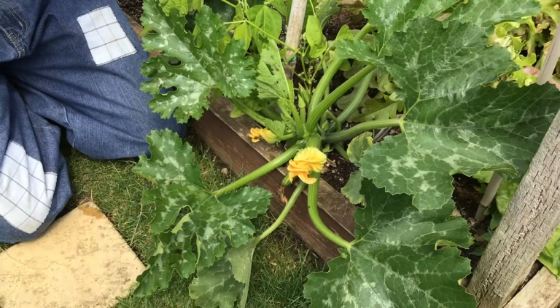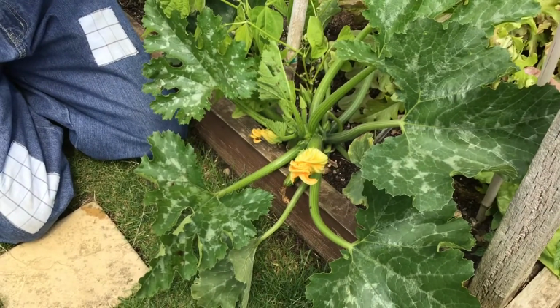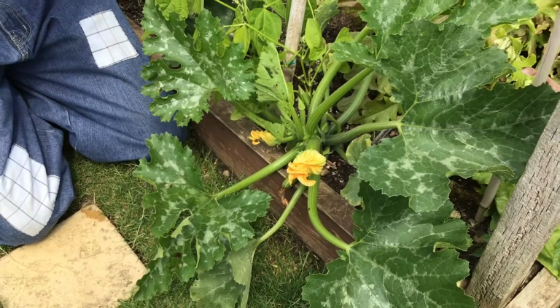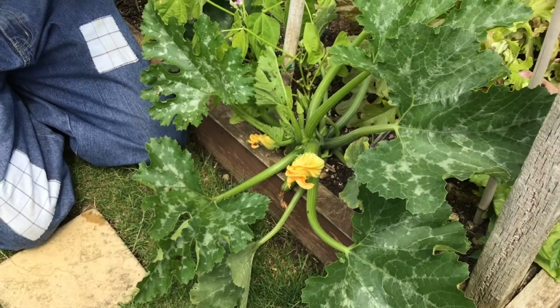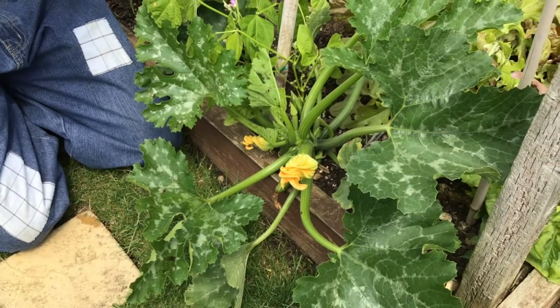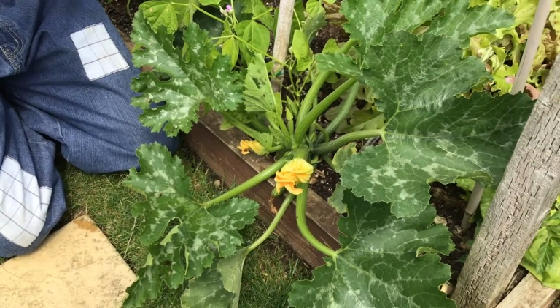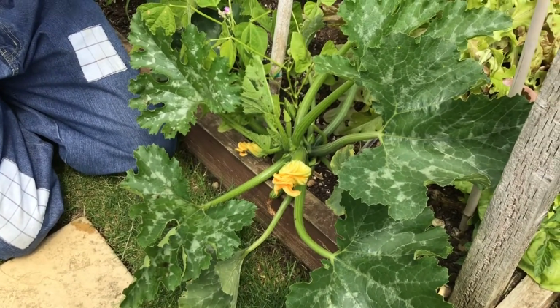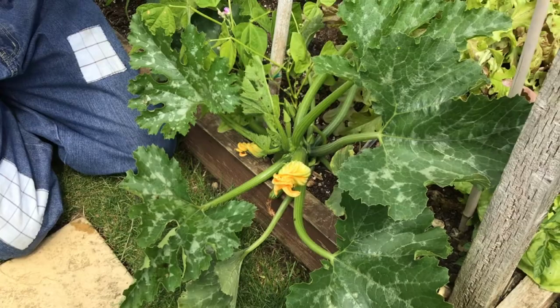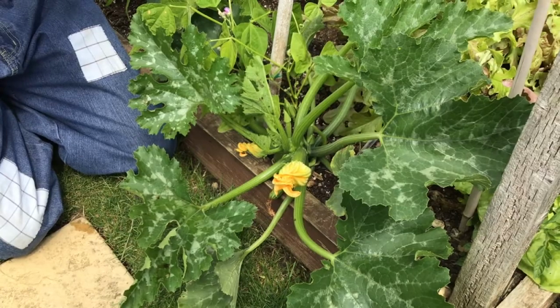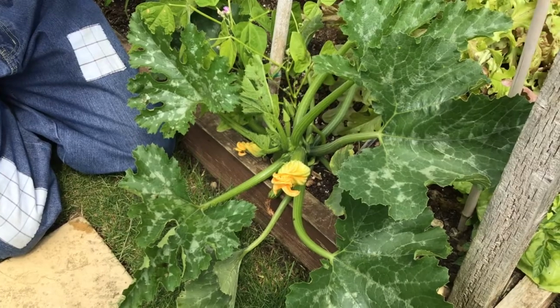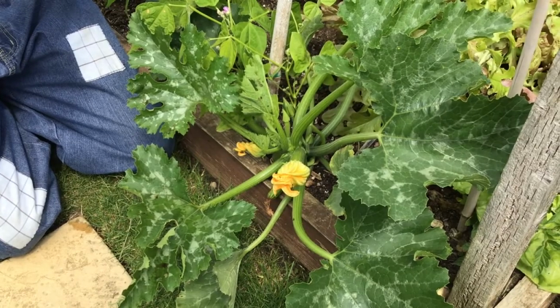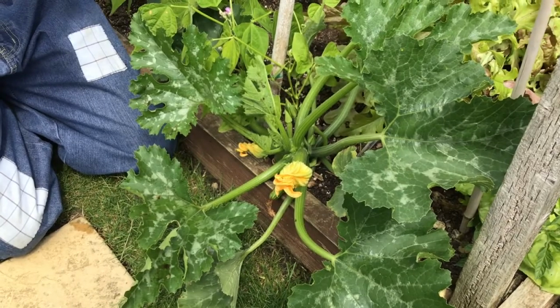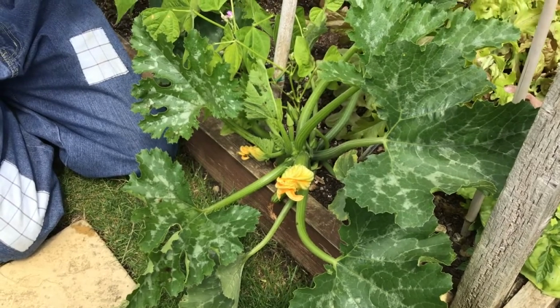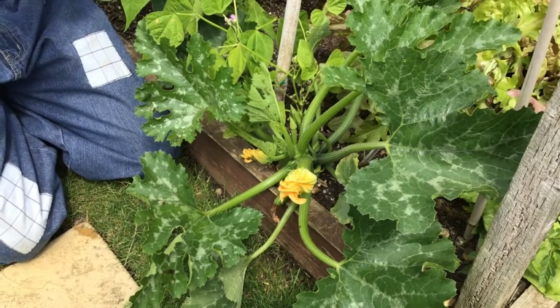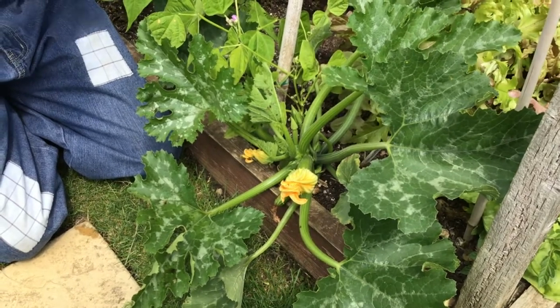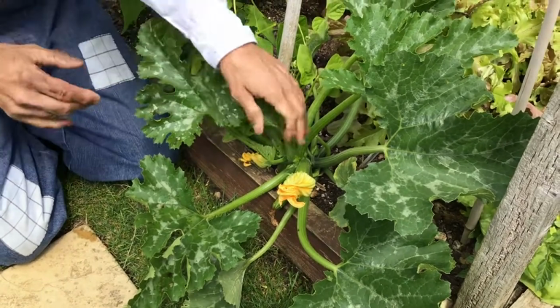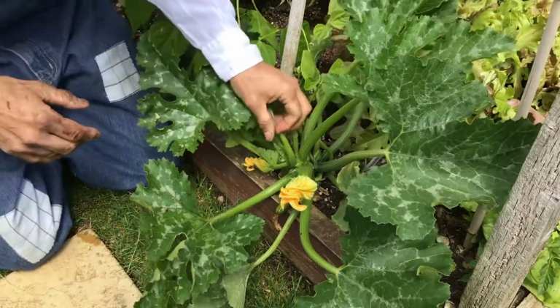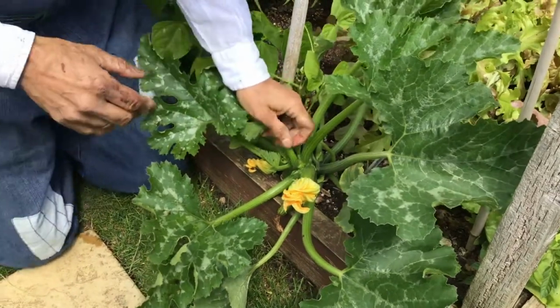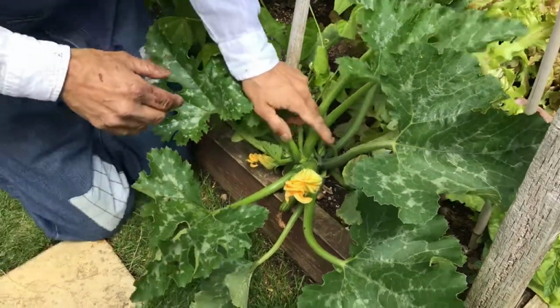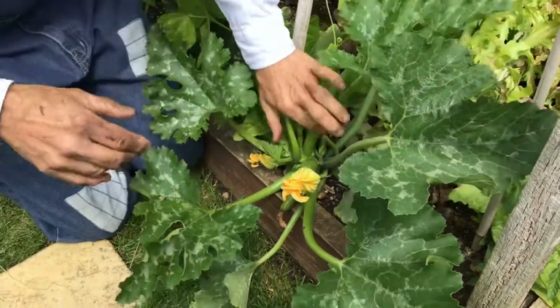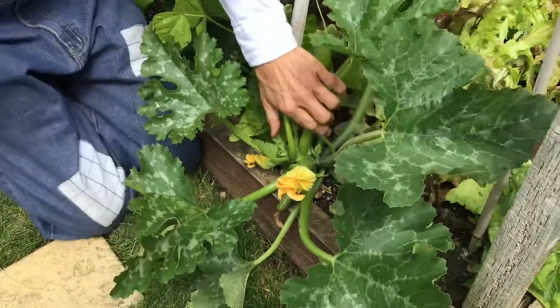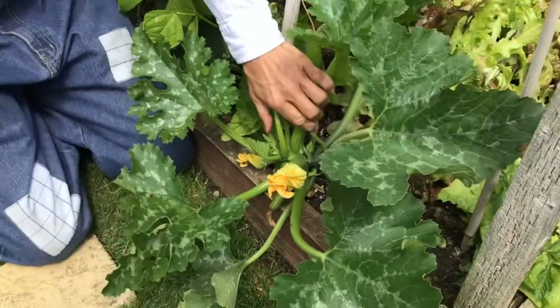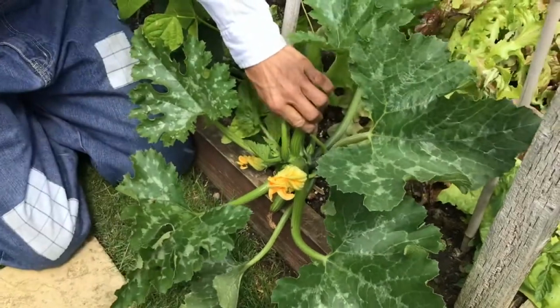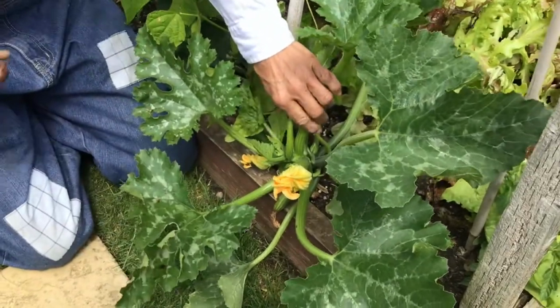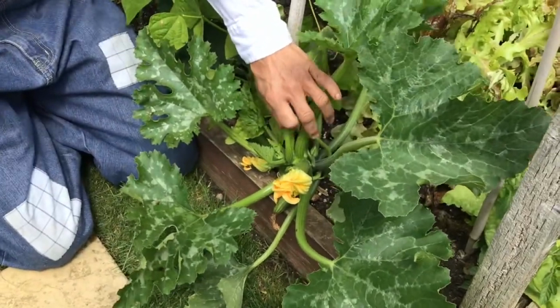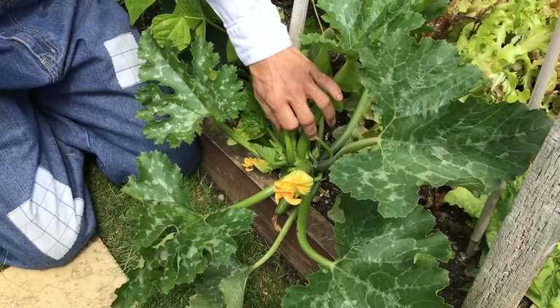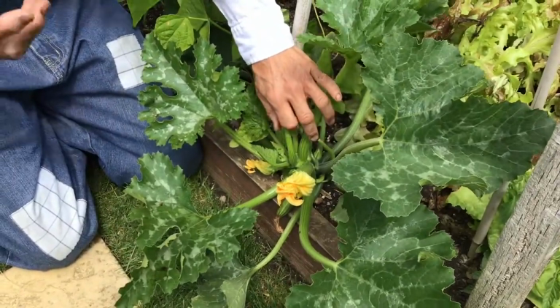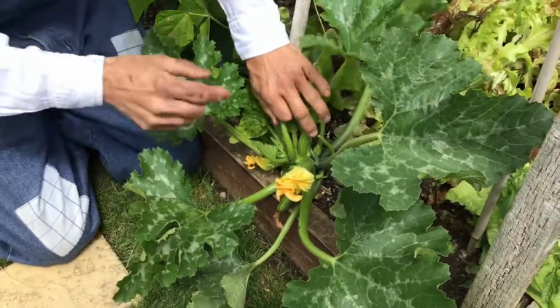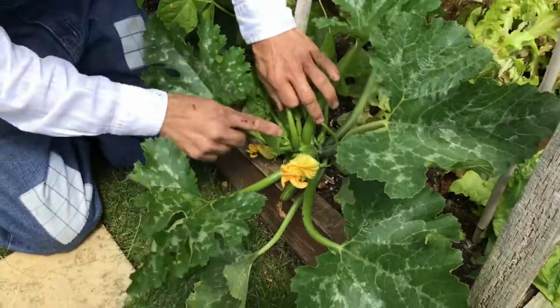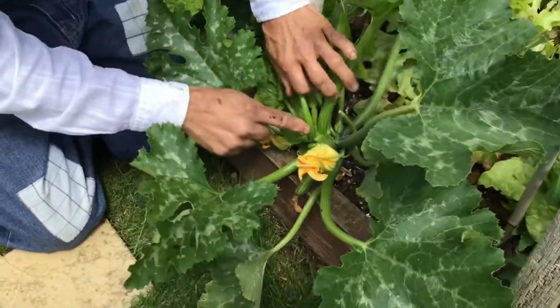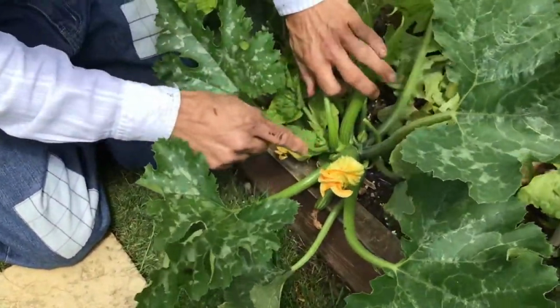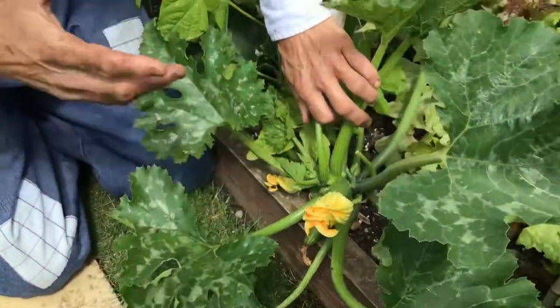It's the 27th of June today, Sunday. So I'll be picking my first cucumber — we've got loads coming — but I thought I'd show you about courgettes.